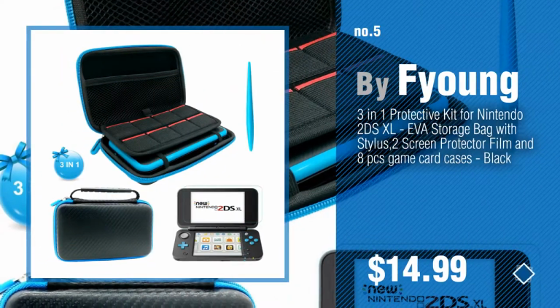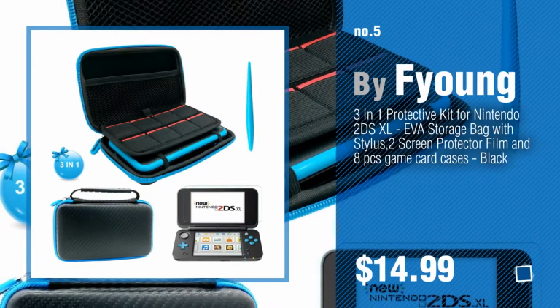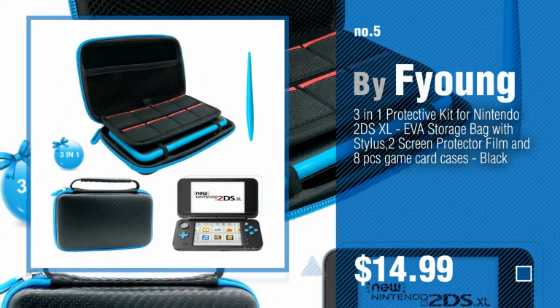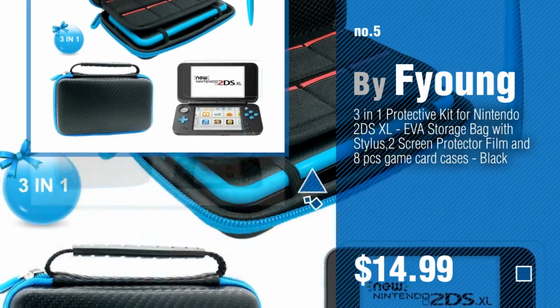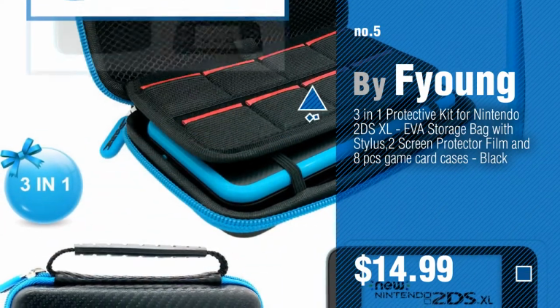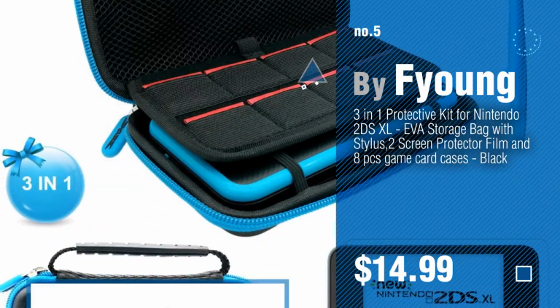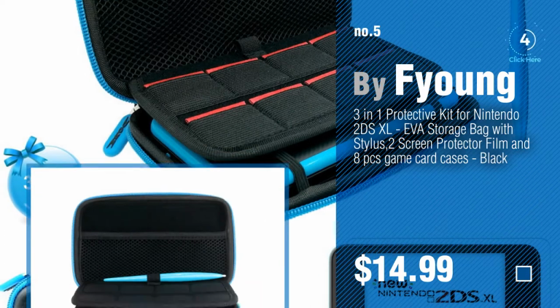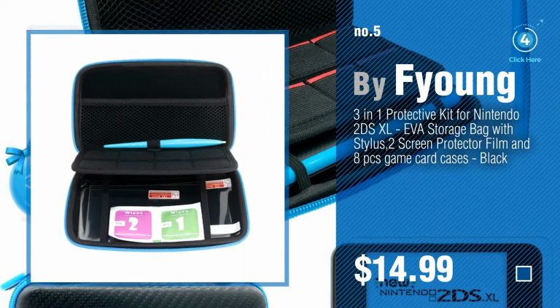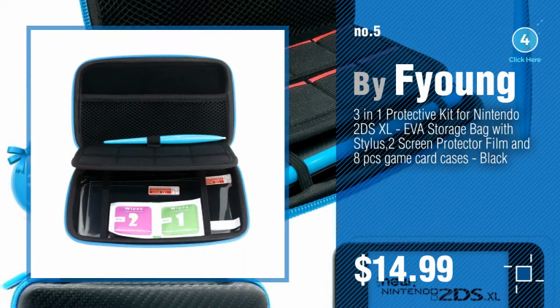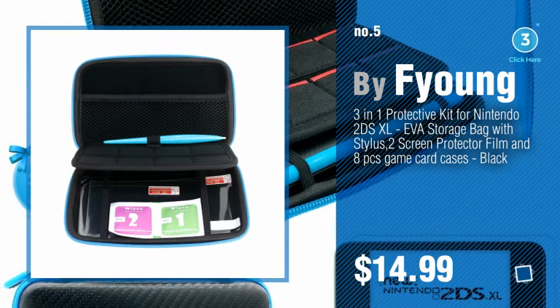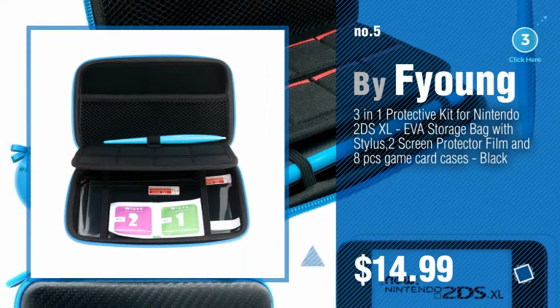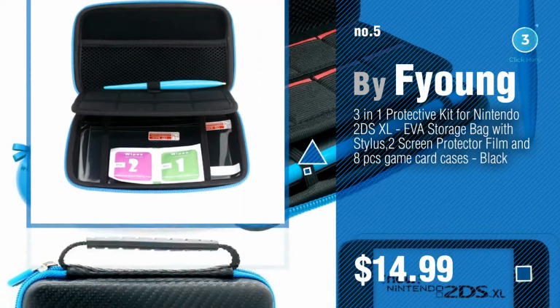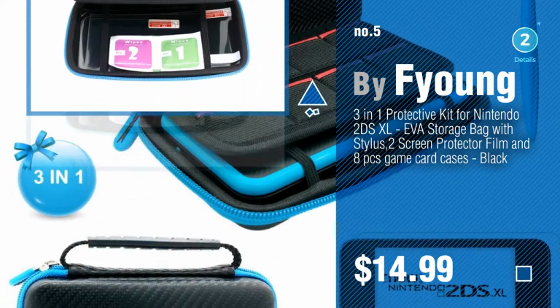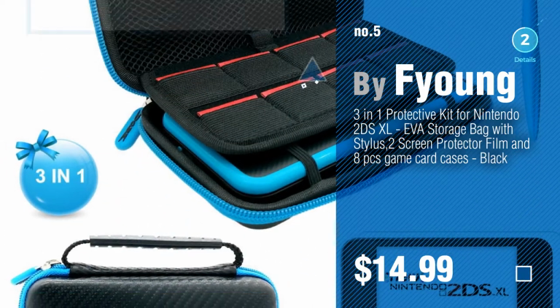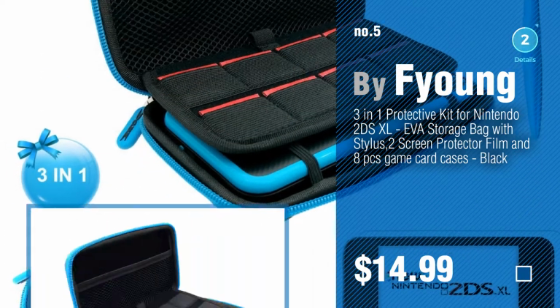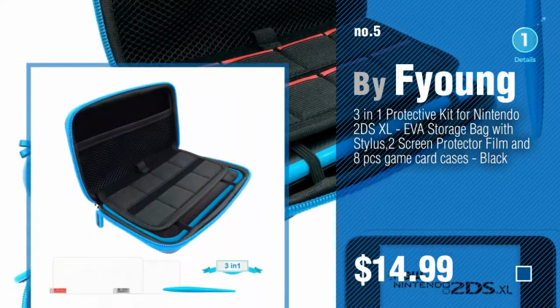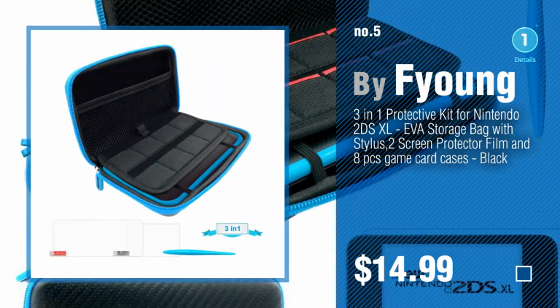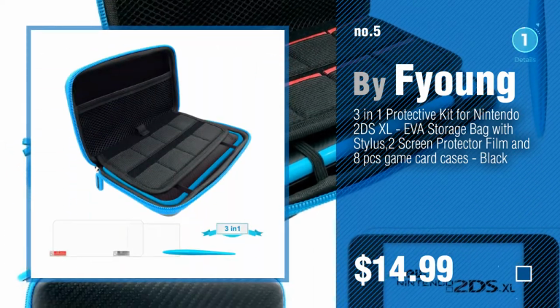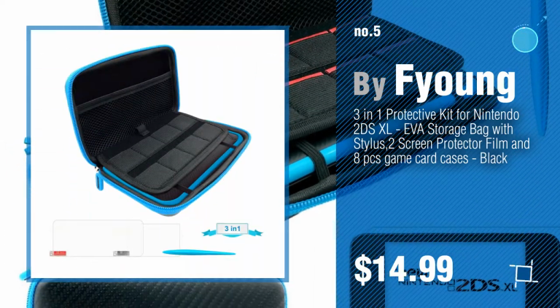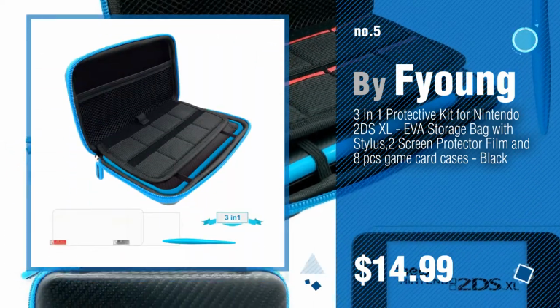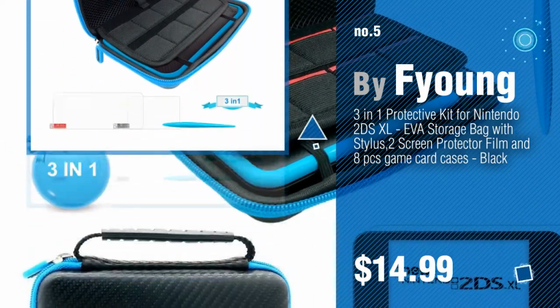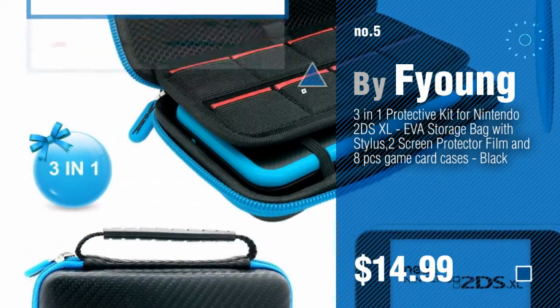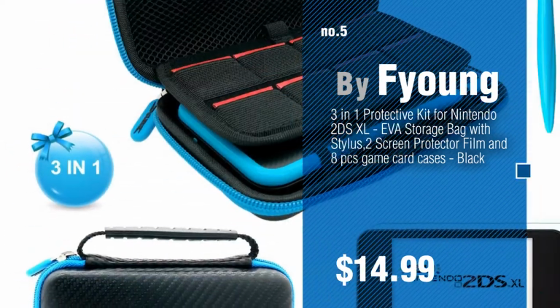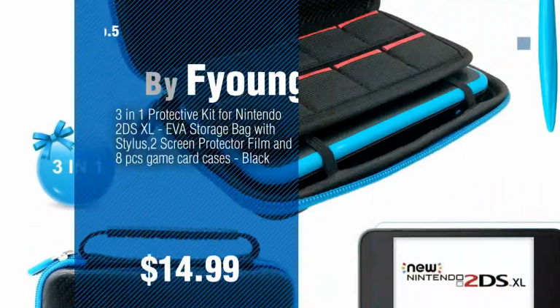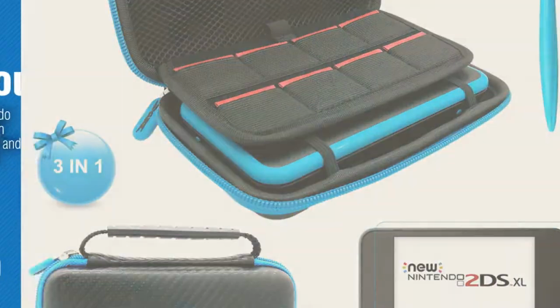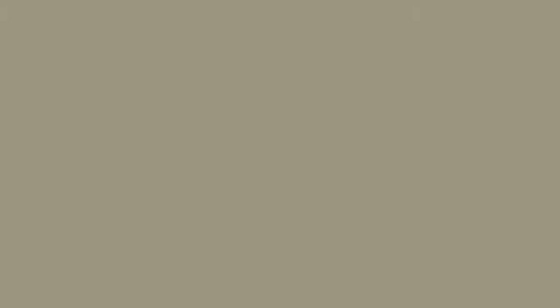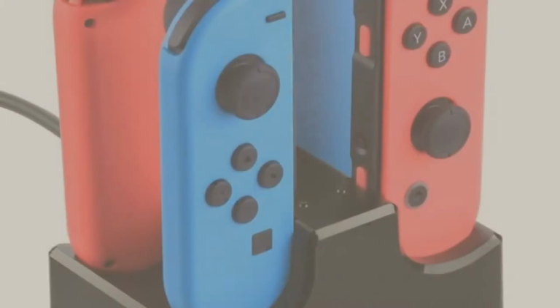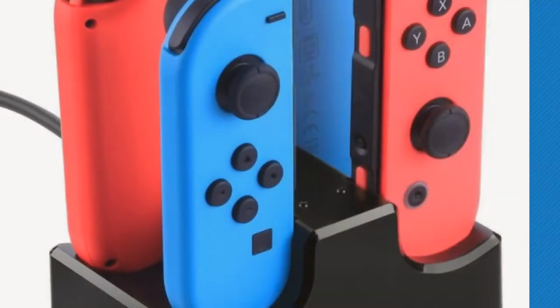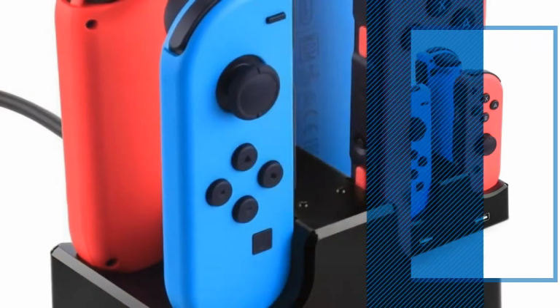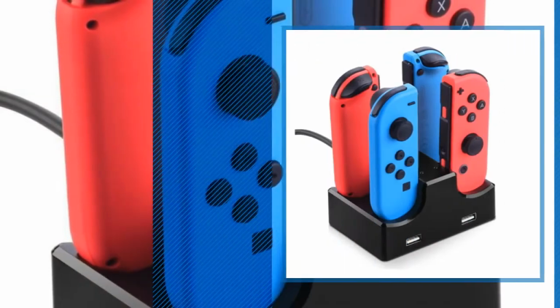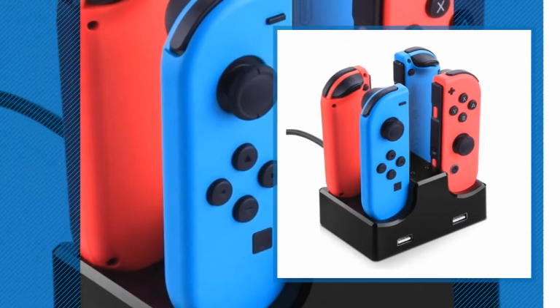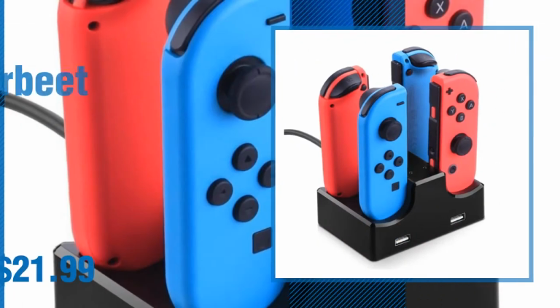Find these Nintendo DS Accessory Kits set up to 70% off by clicking the circle in the corner. Number 6, by Orbit.